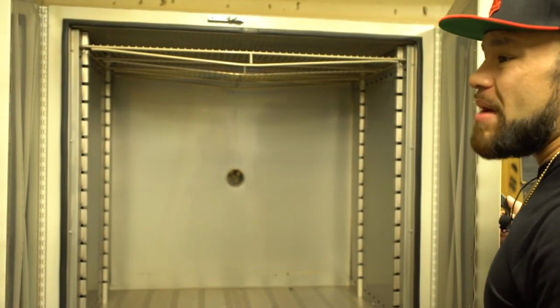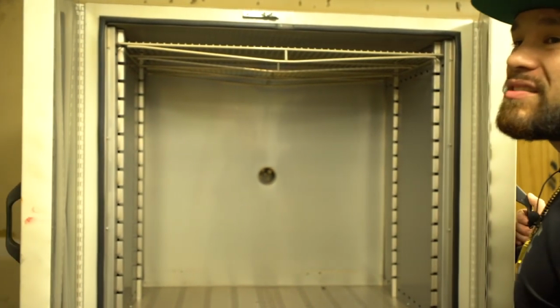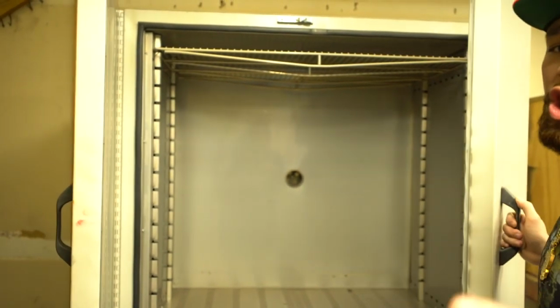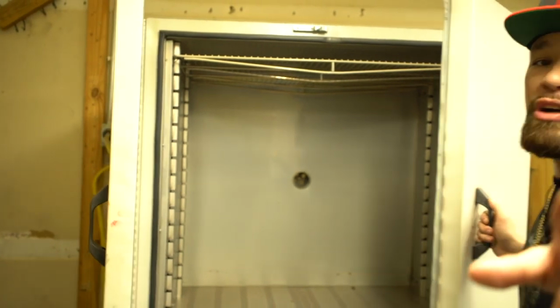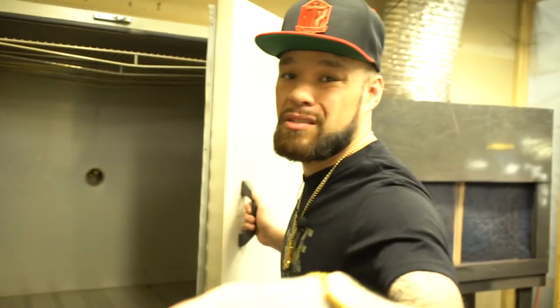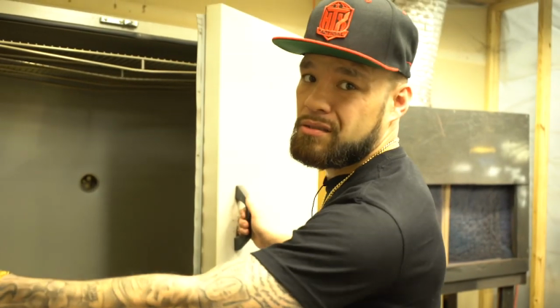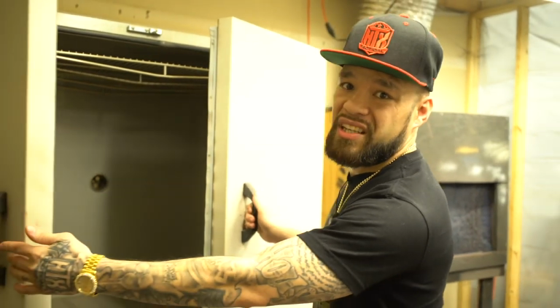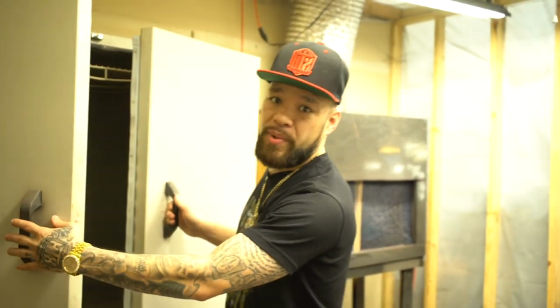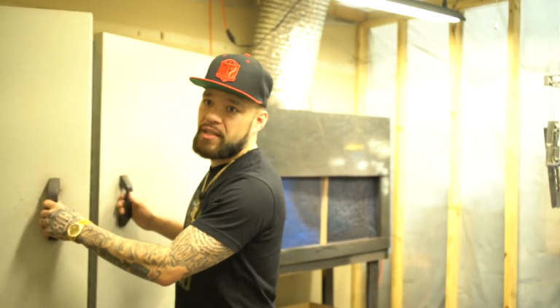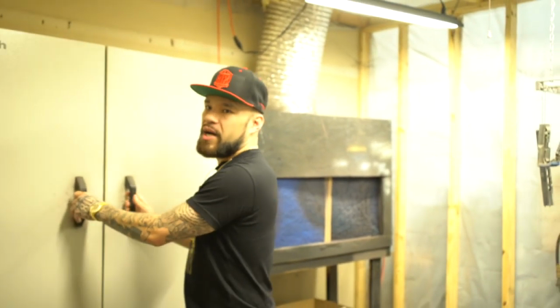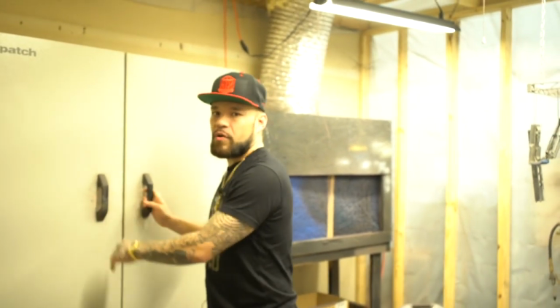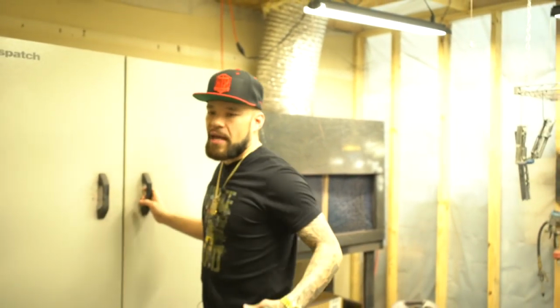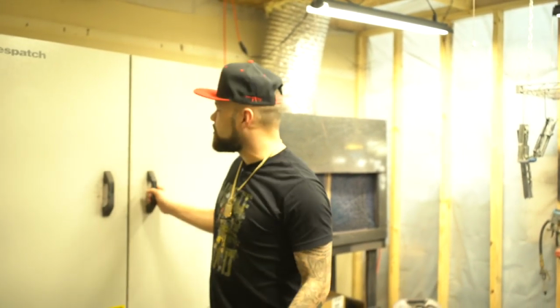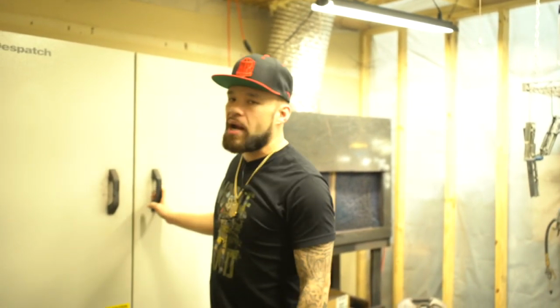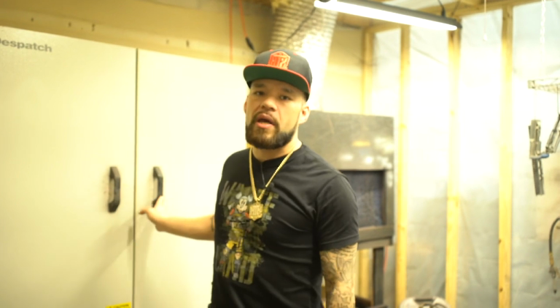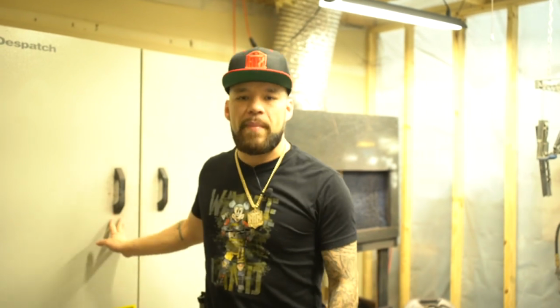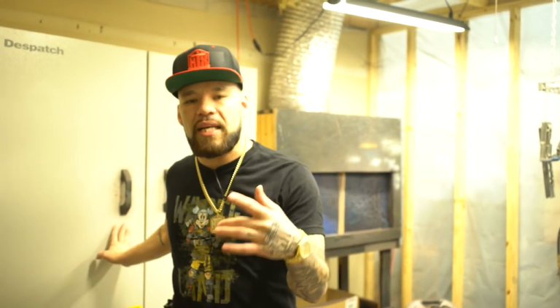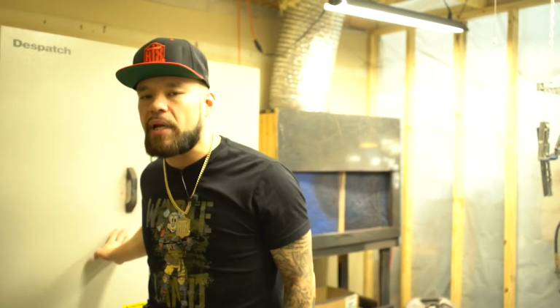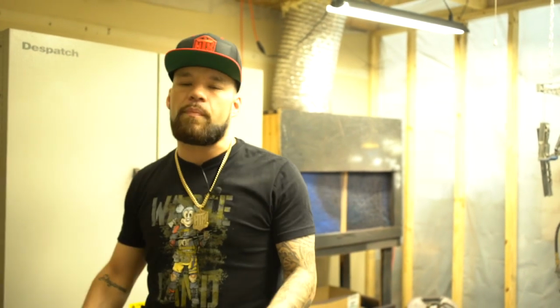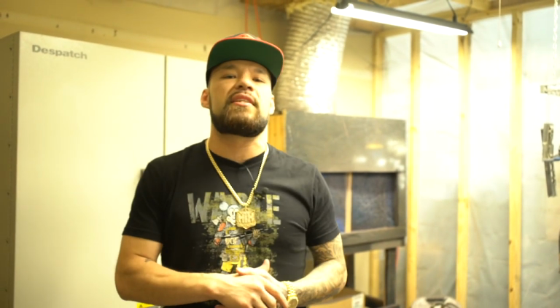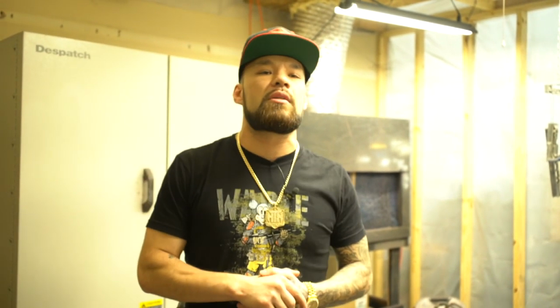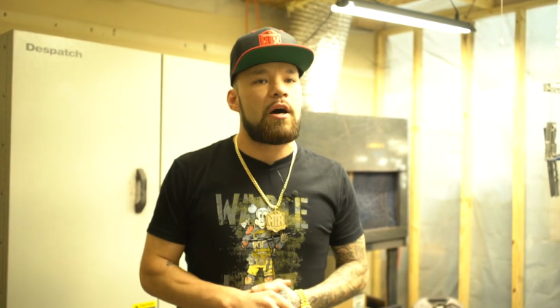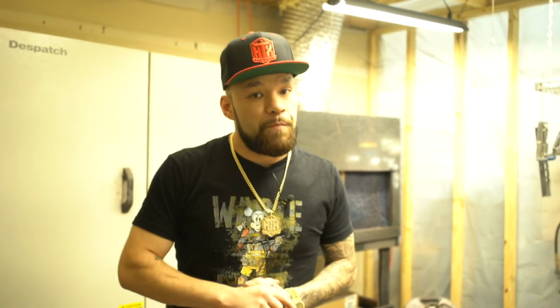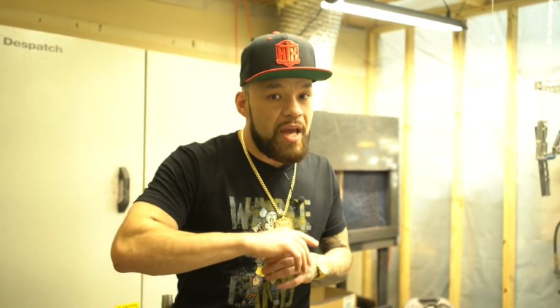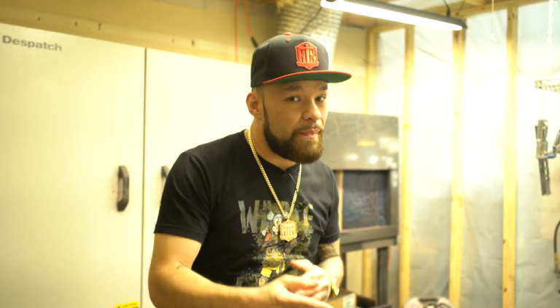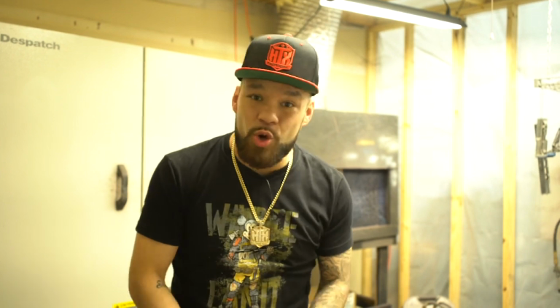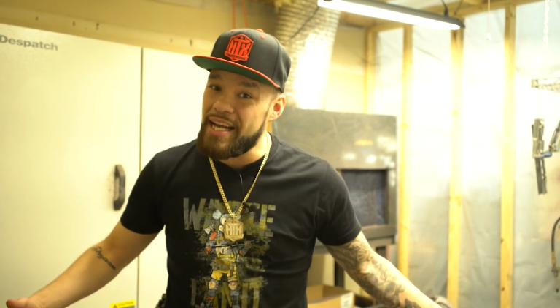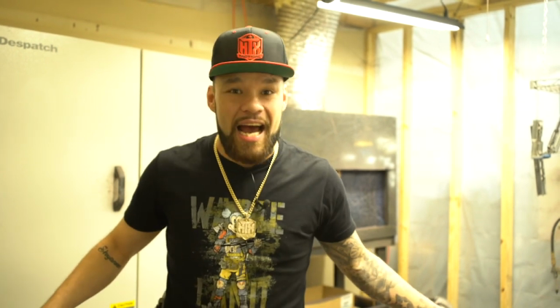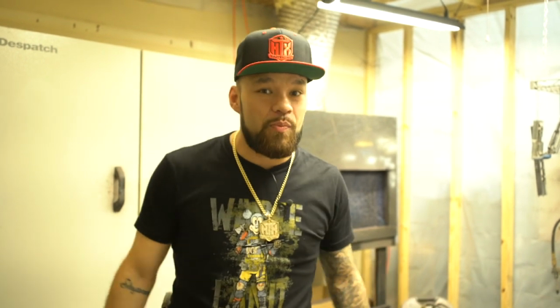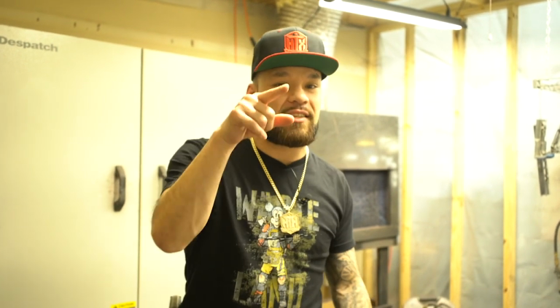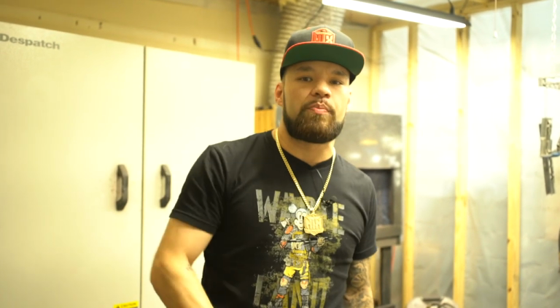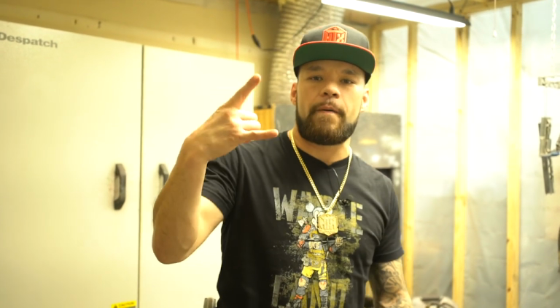That's our setup right now. Make sure you stay tuned — we got some big things in the works, we may be opening a bigger store. Stay tuned, peace out.